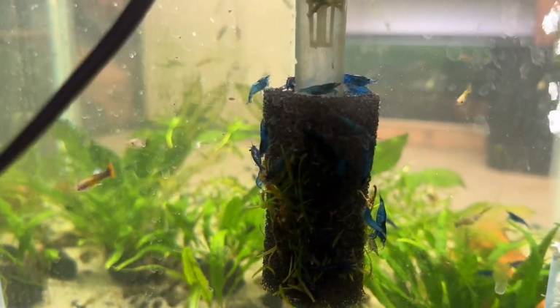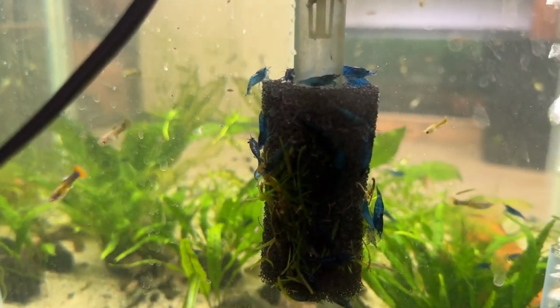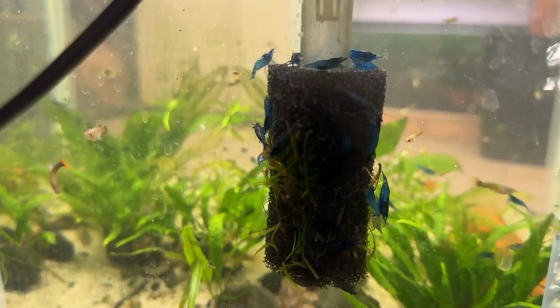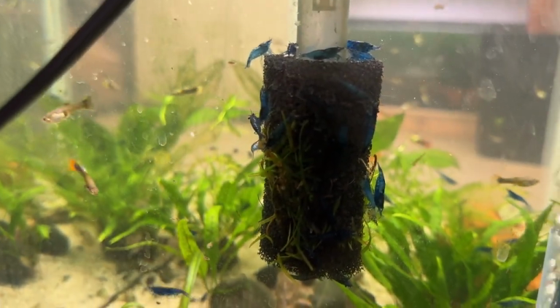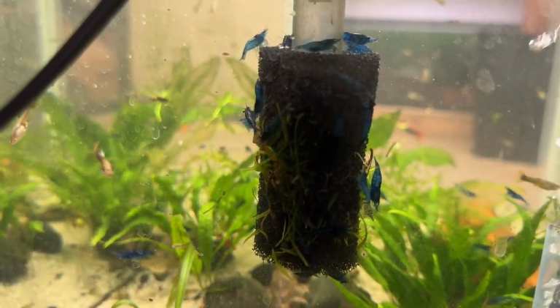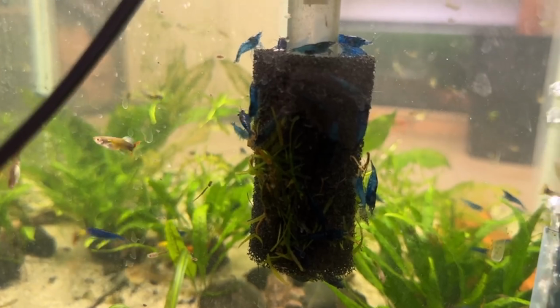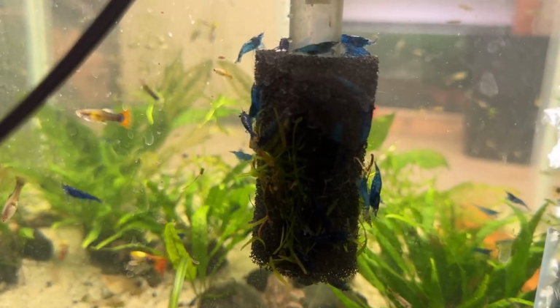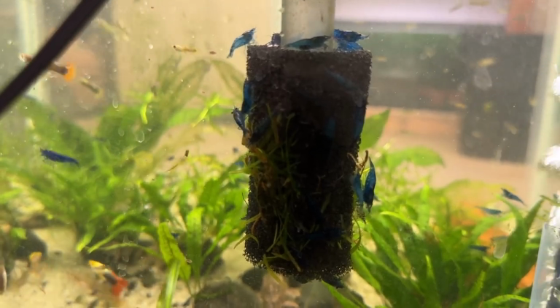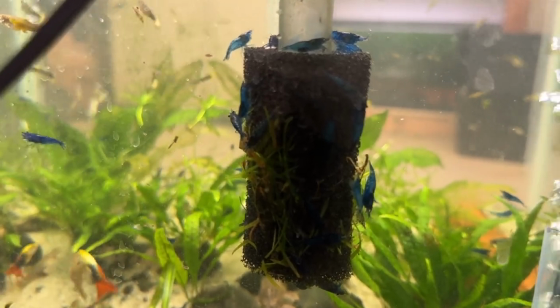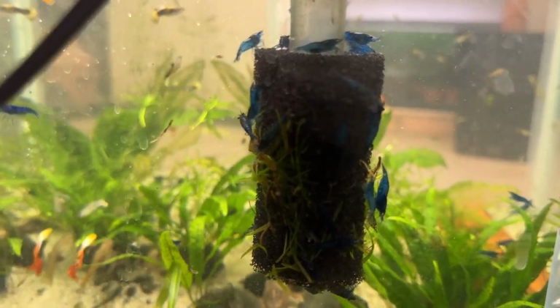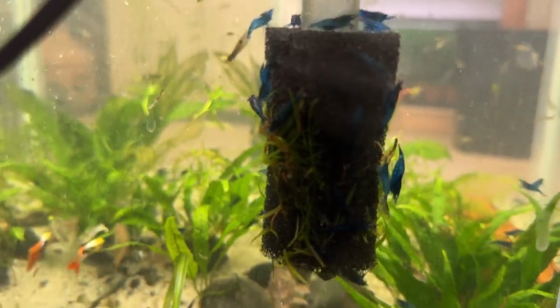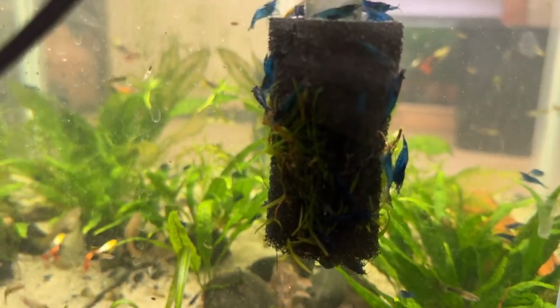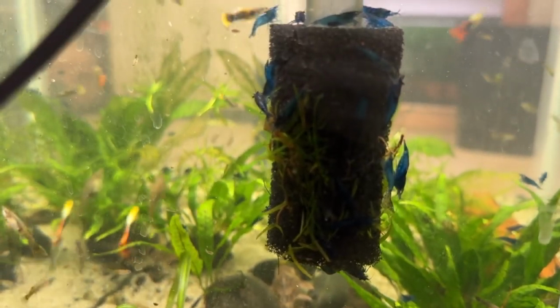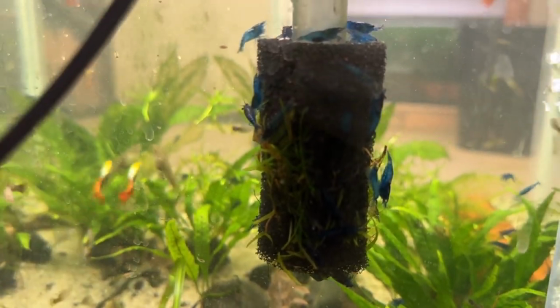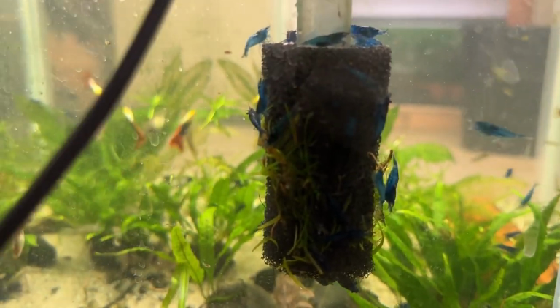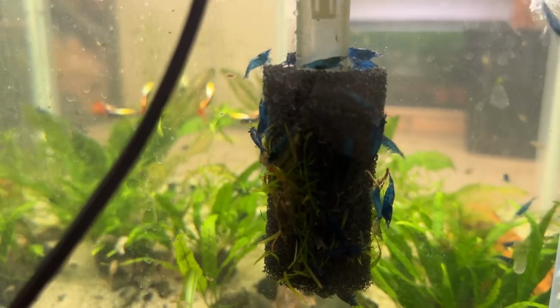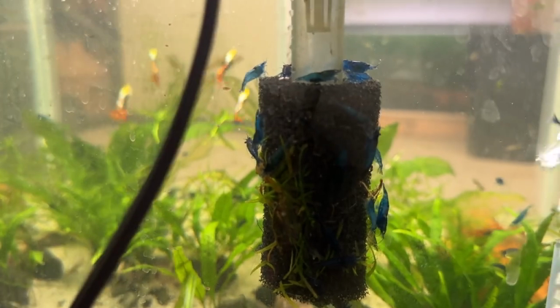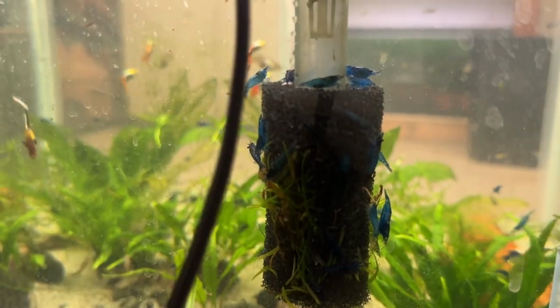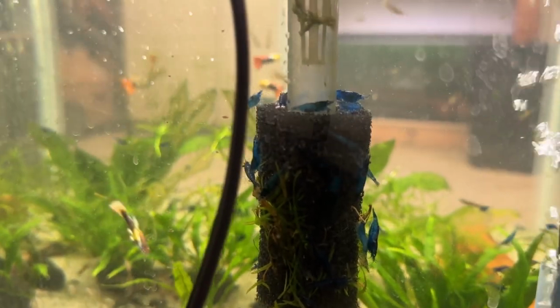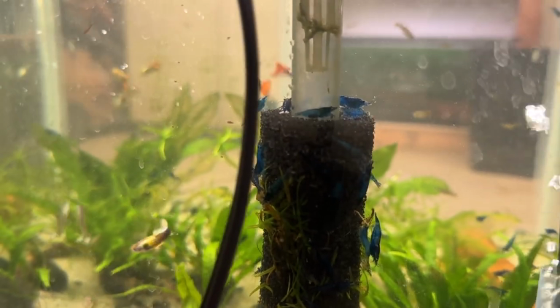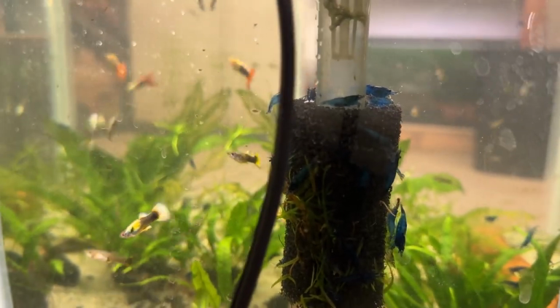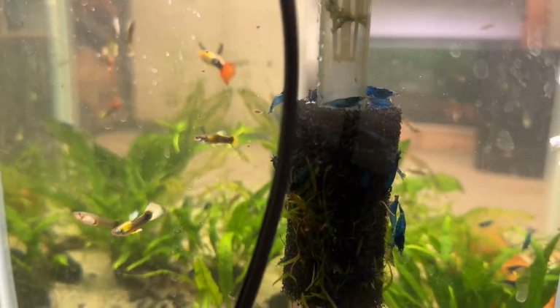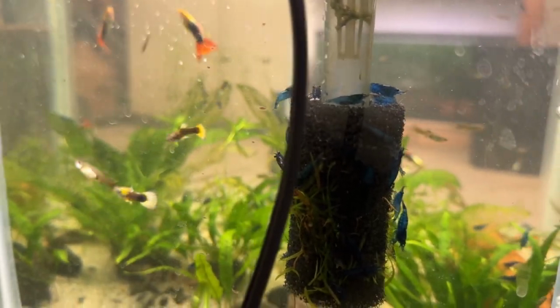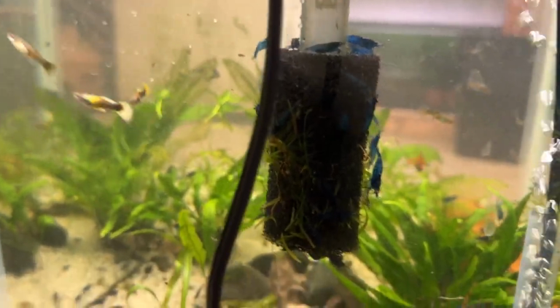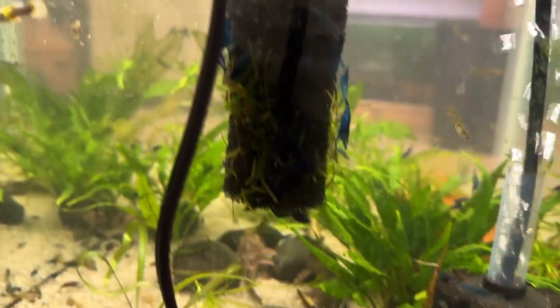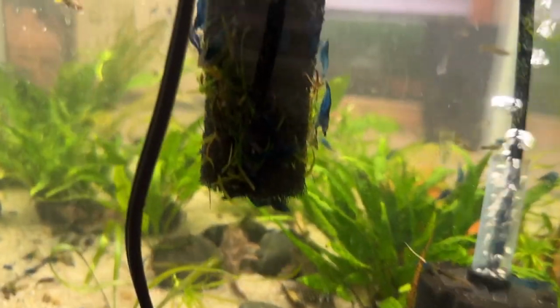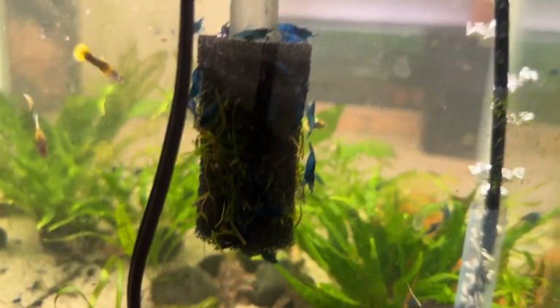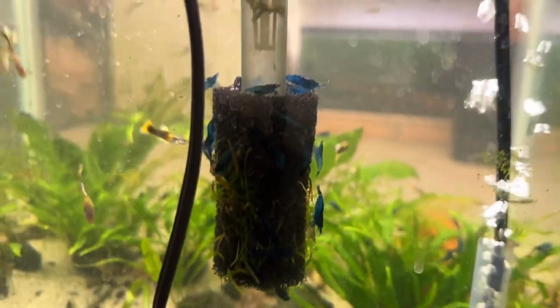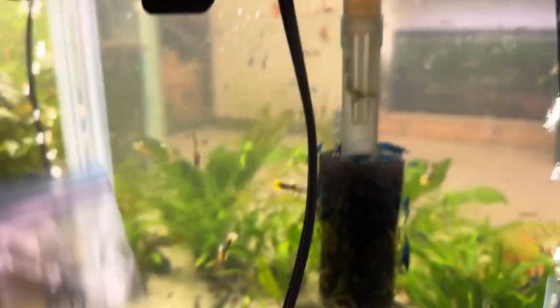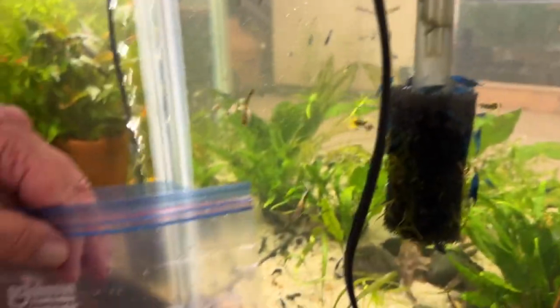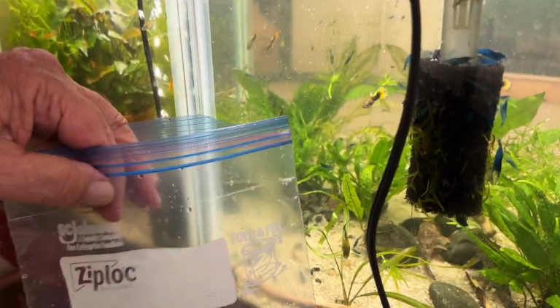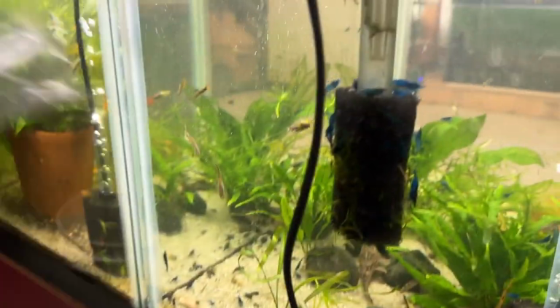It's full of the Blue Dream Shrimp and it's picked up a lot of bits of floating guppy grass, etc. So I will take that pre-filter off first. And the way I do it — Ziploc bag.